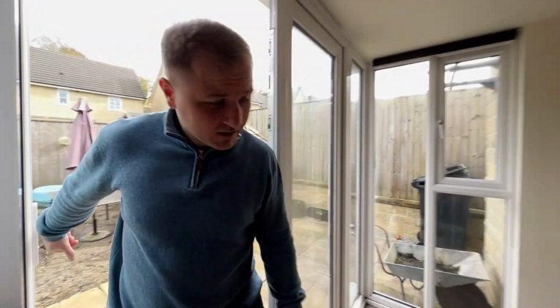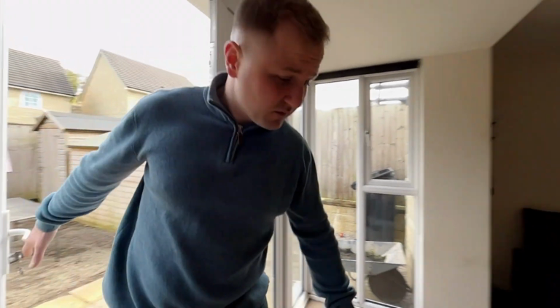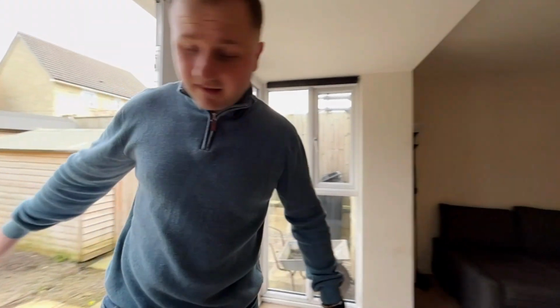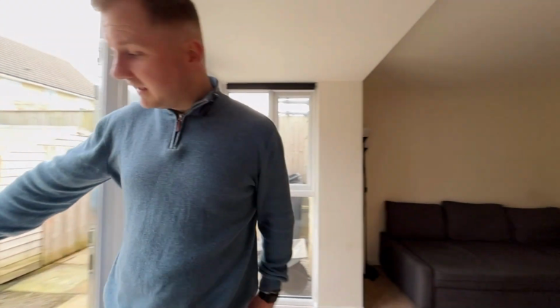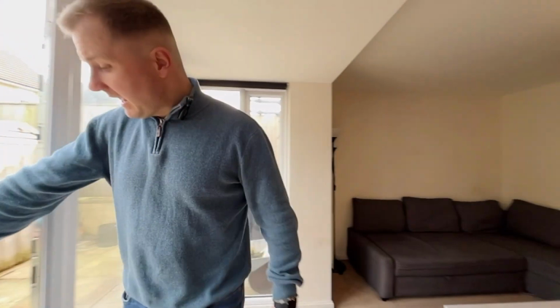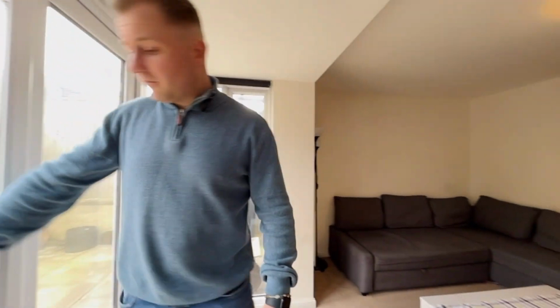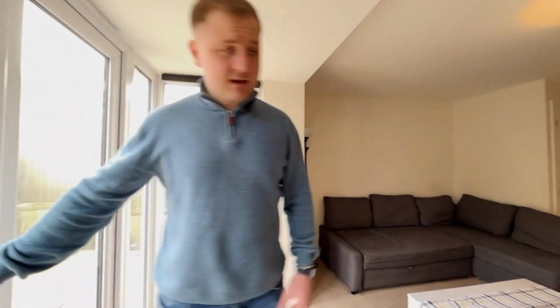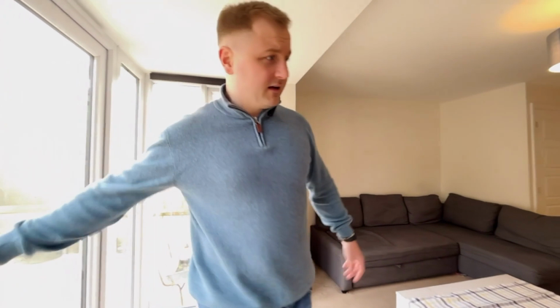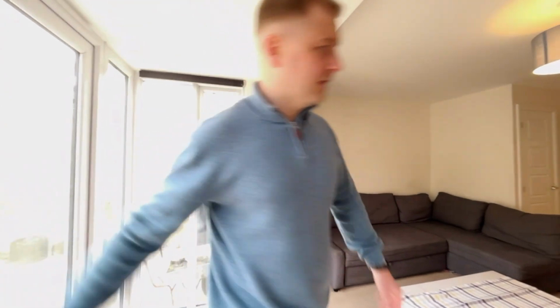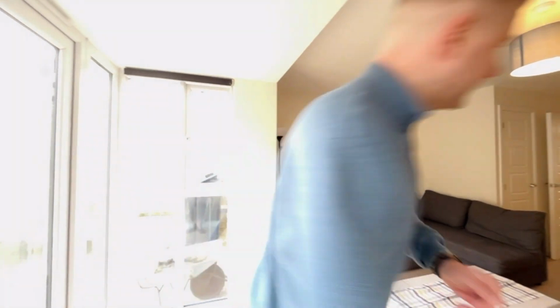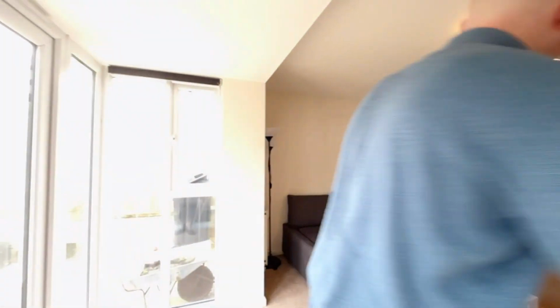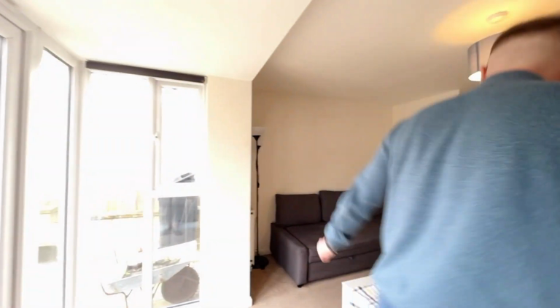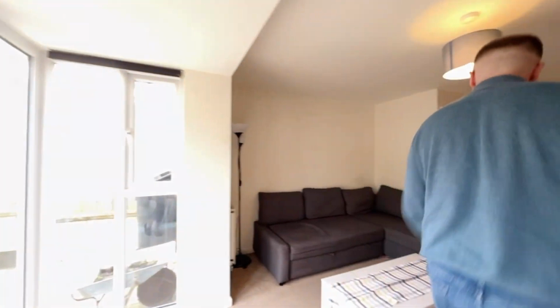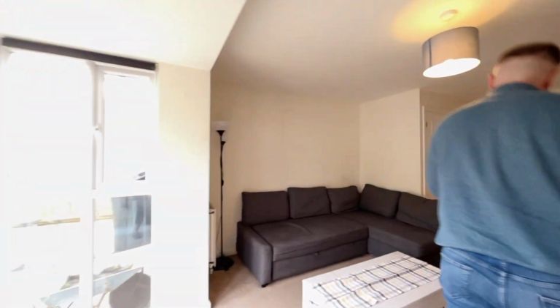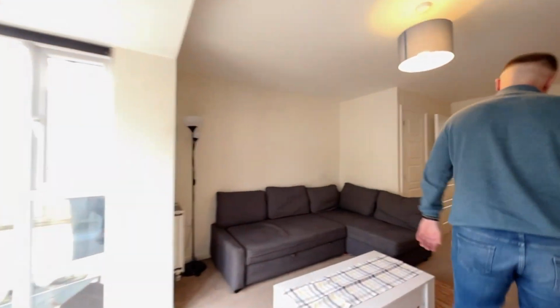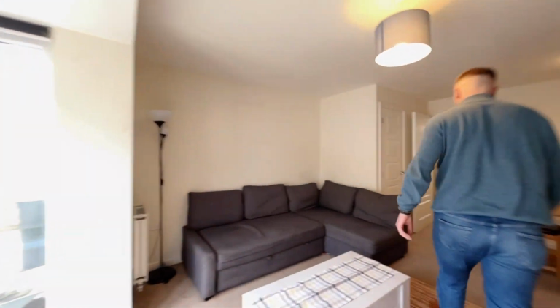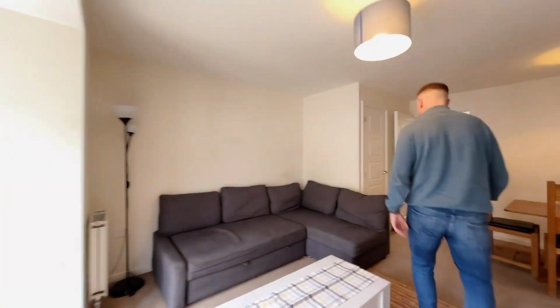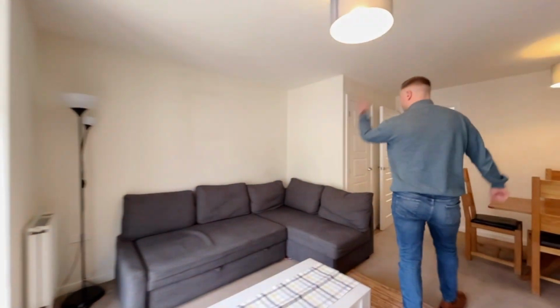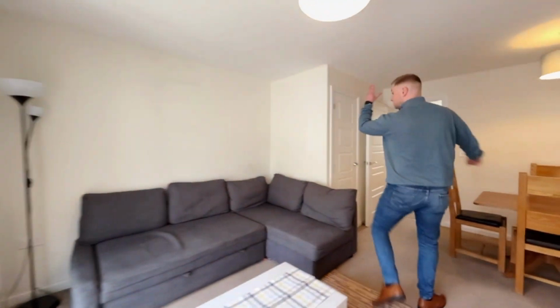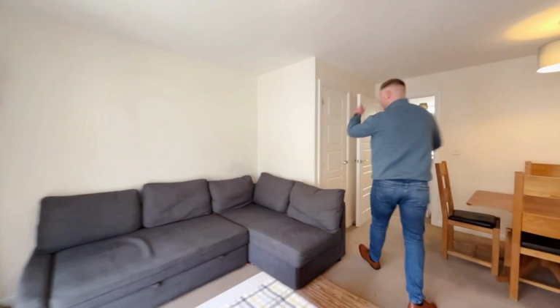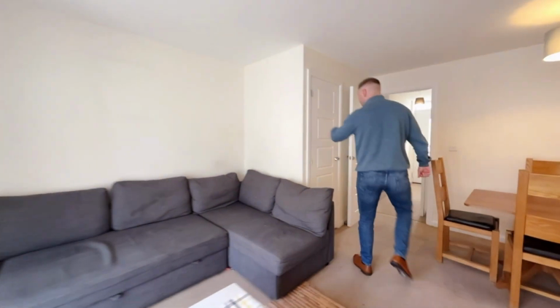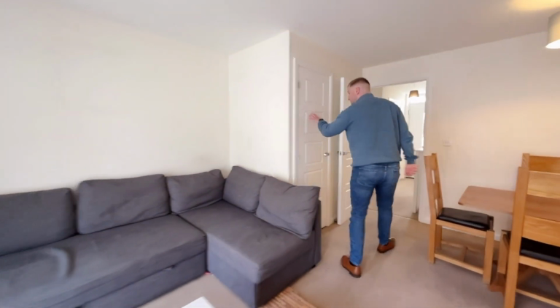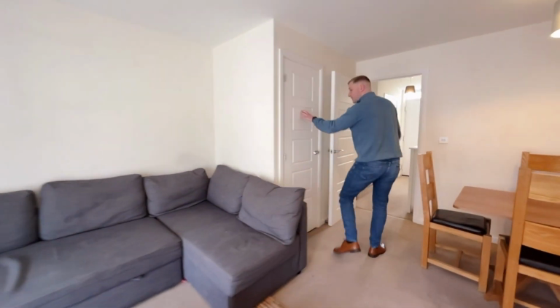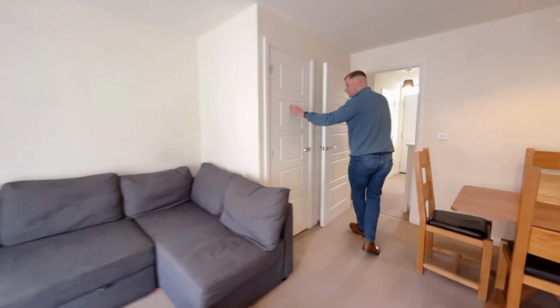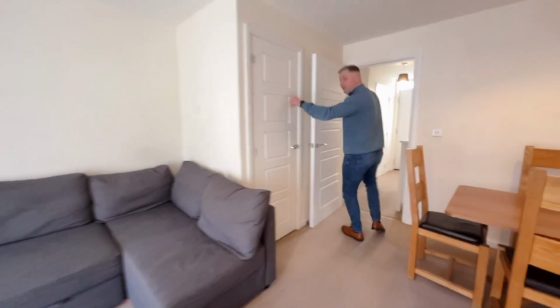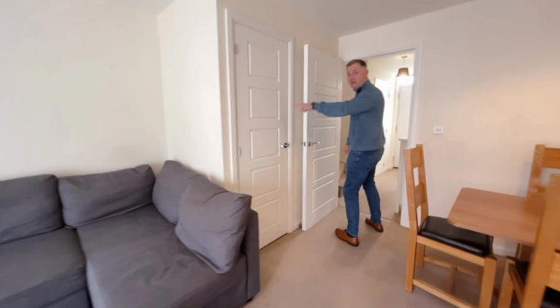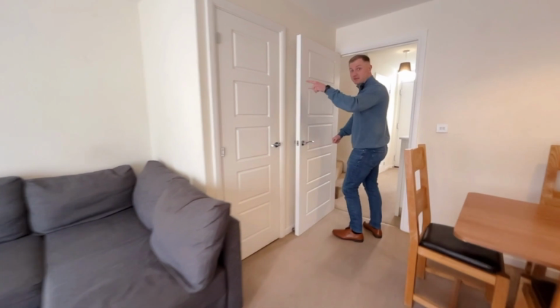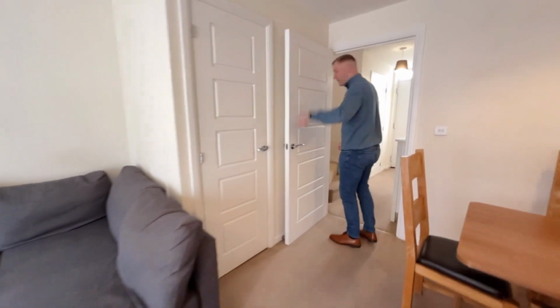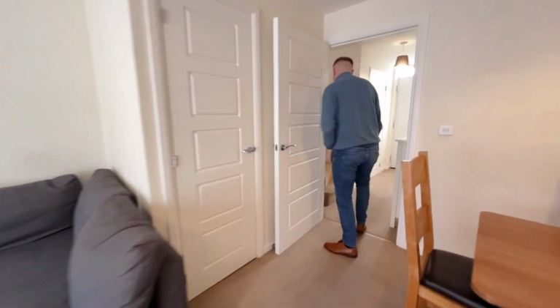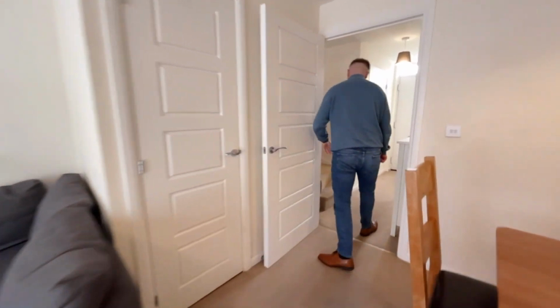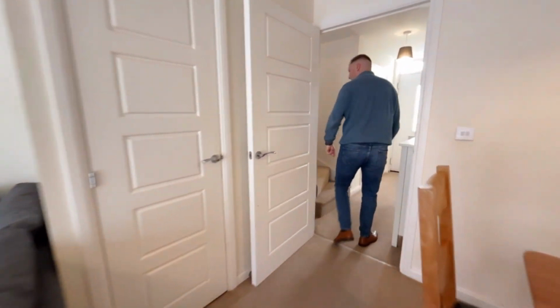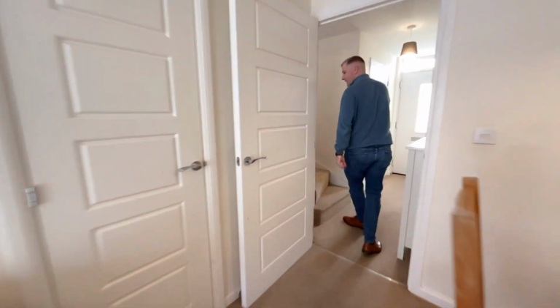Right, enough of me talking down here. Going to look upstairs. There is another stairs cupboard though — don't forget that. Big storage. Anyway, upstairs we go.